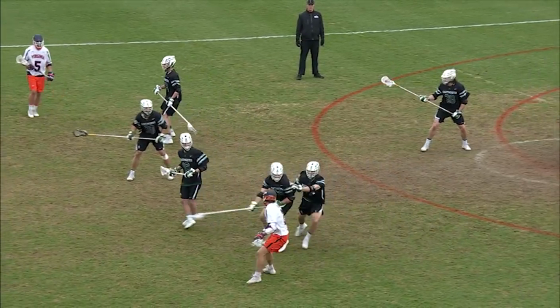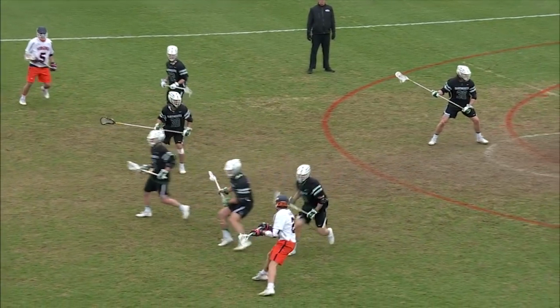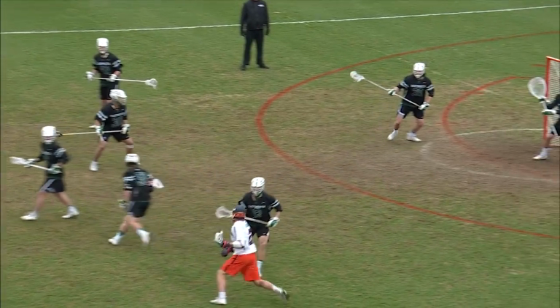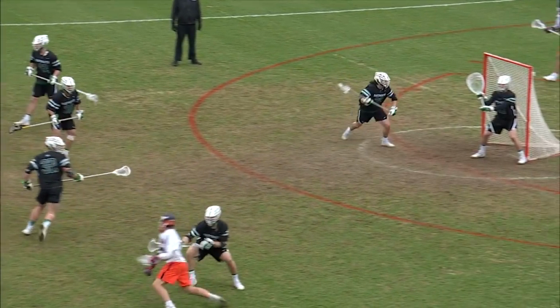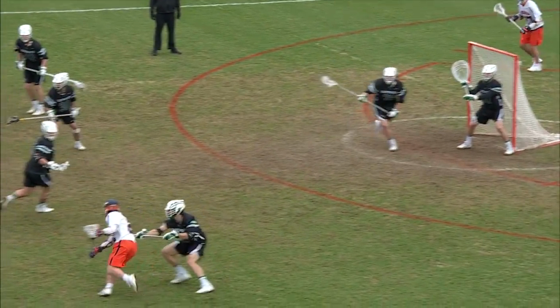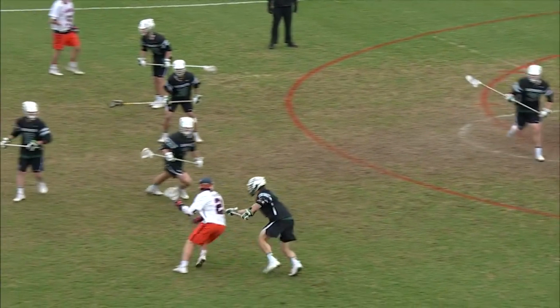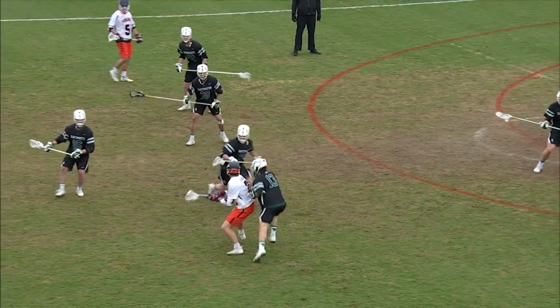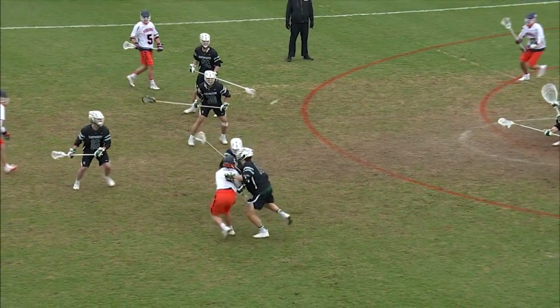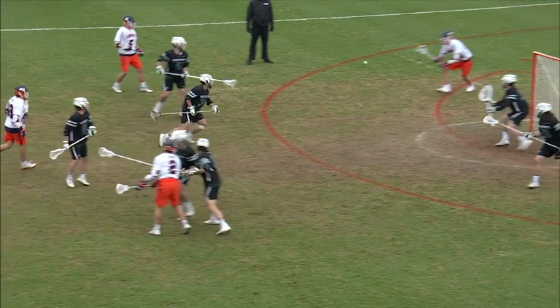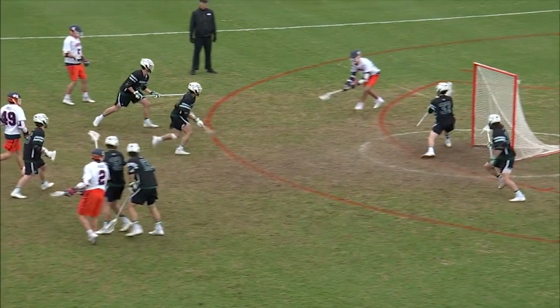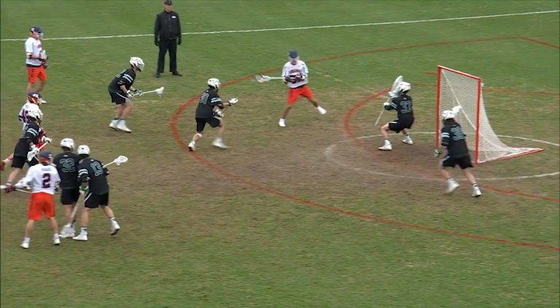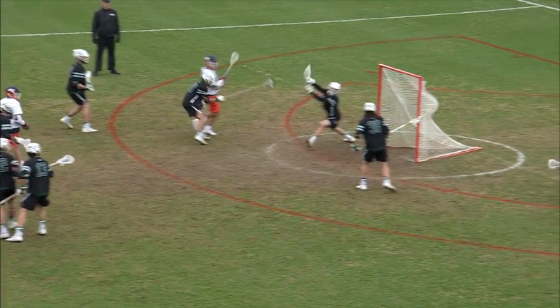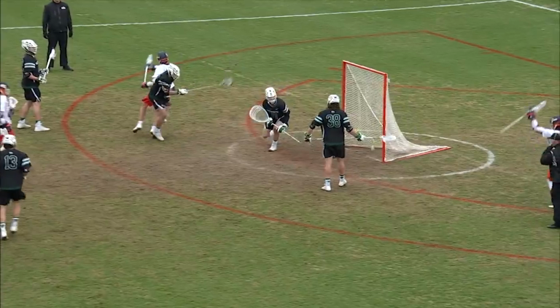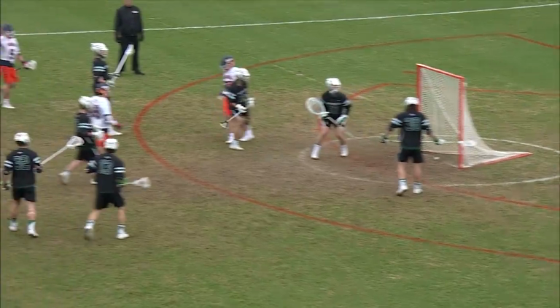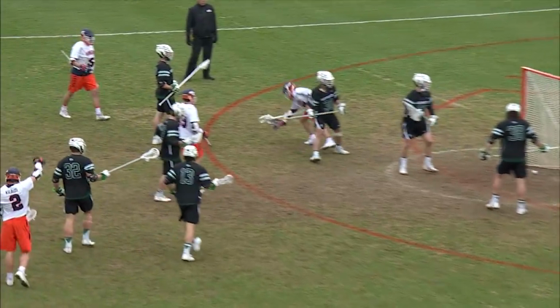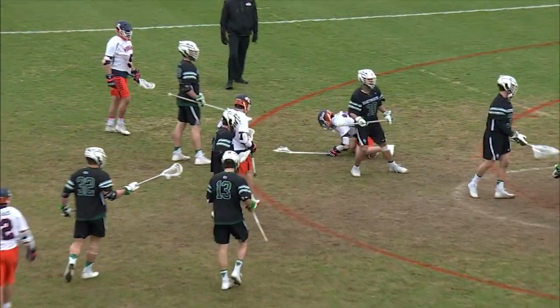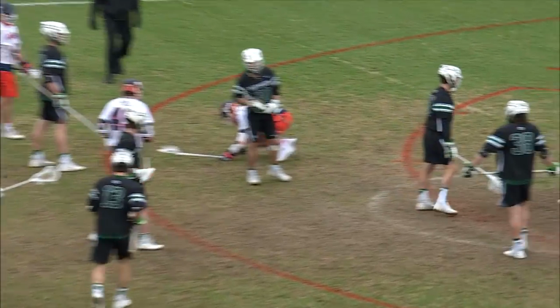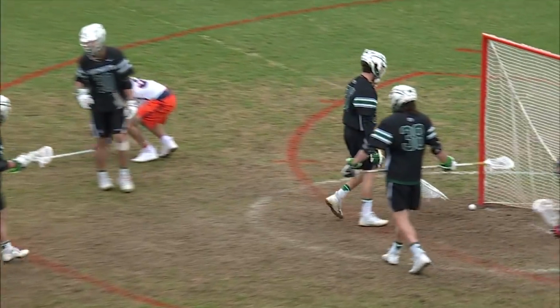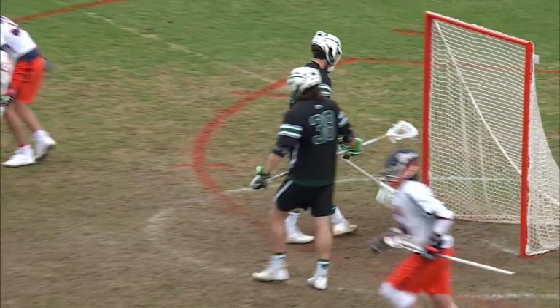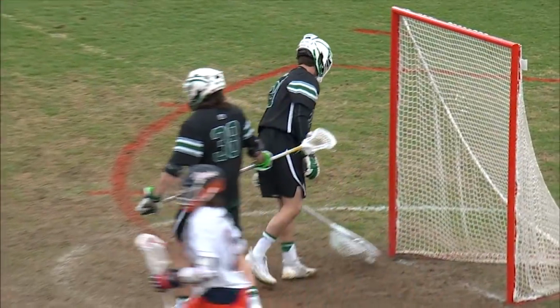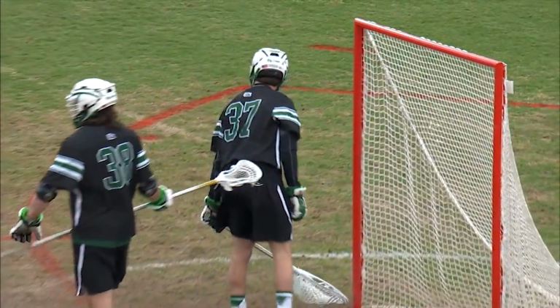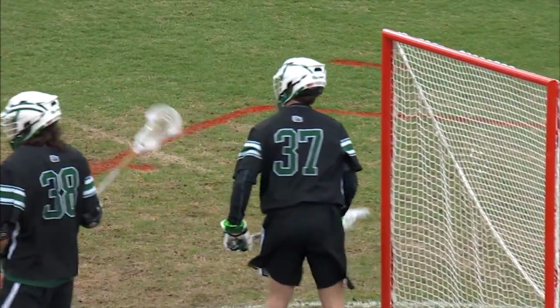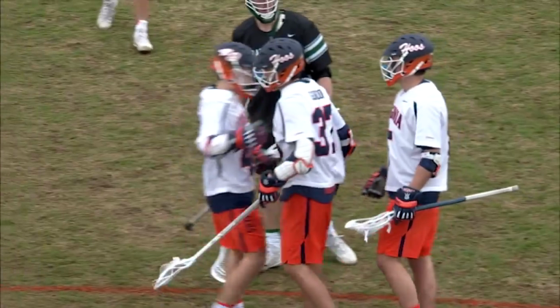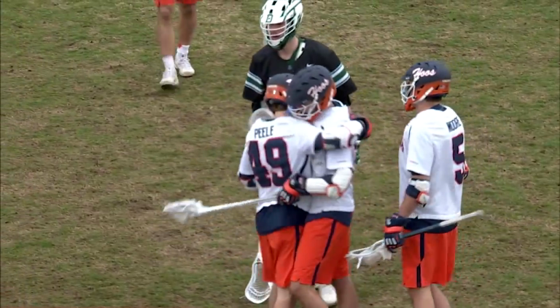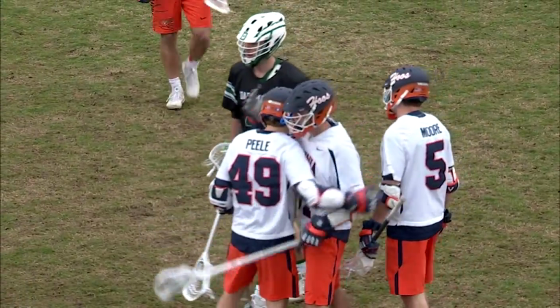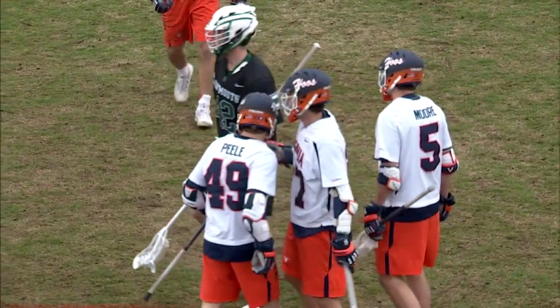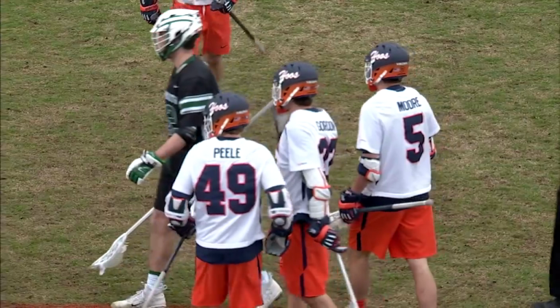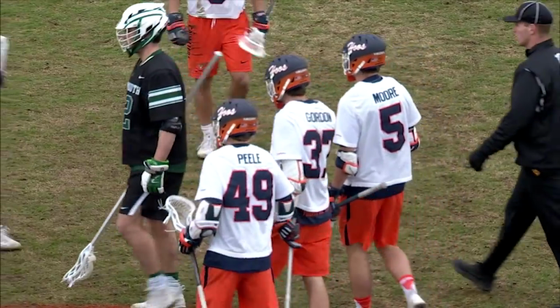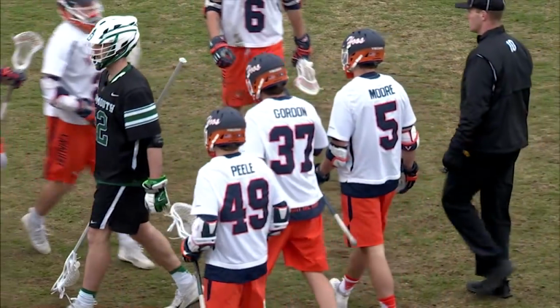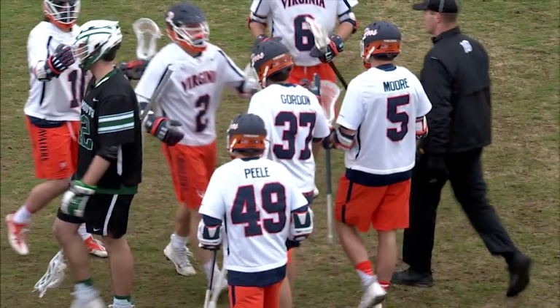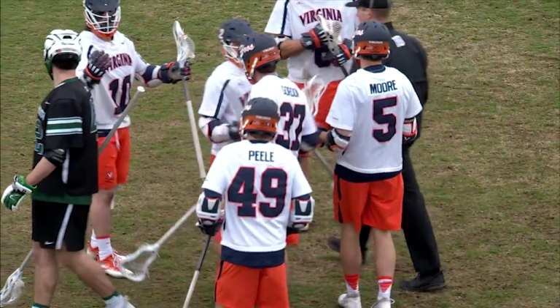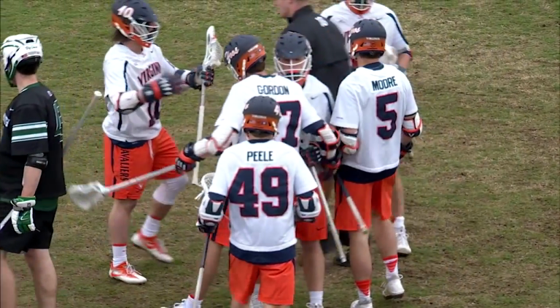Kraus with a double team in his direction. Dartmouth doing well here, but here's a pass and an easy finish right there. Credit Kraus for picking his man out — it was Mitch Gordon finishing it off.